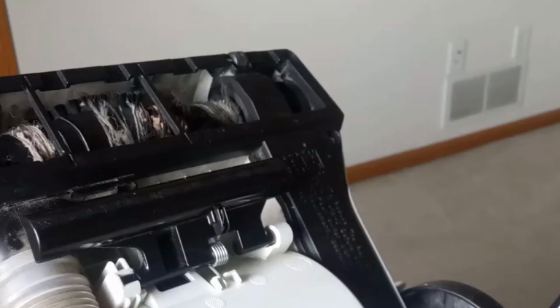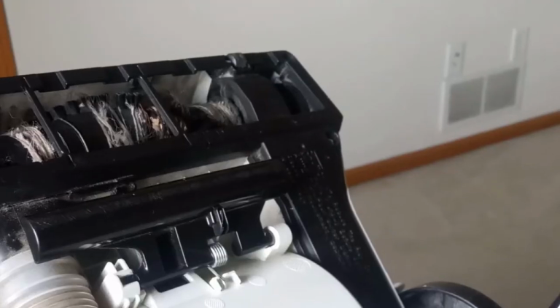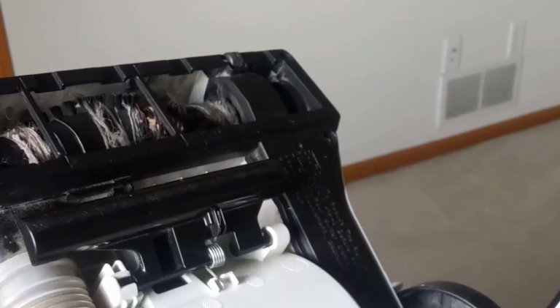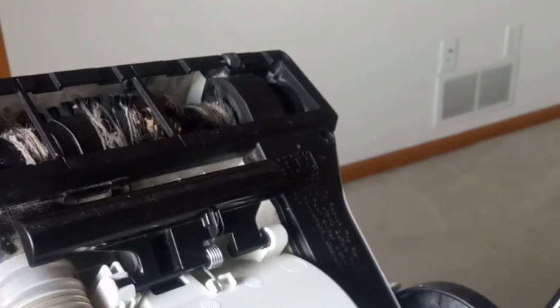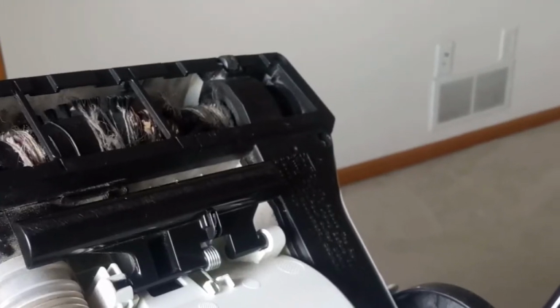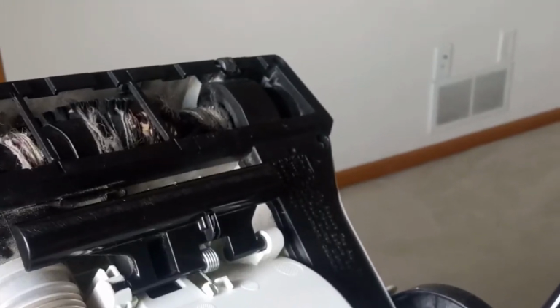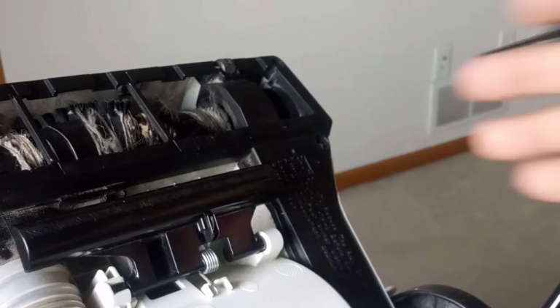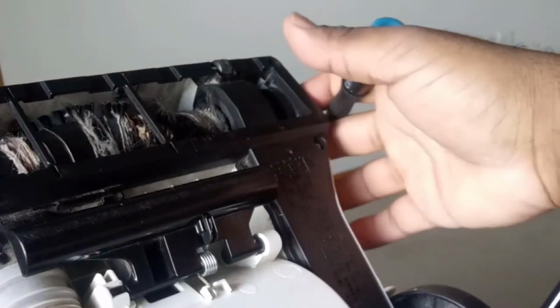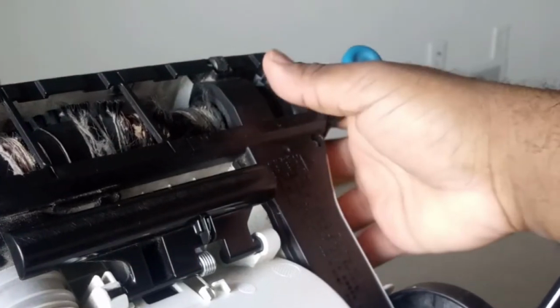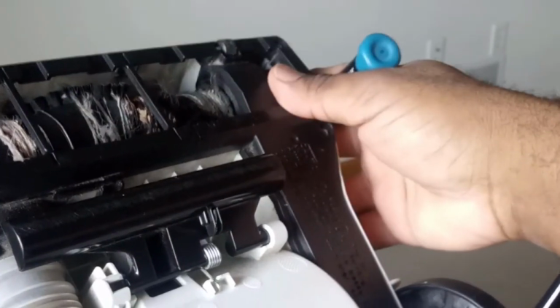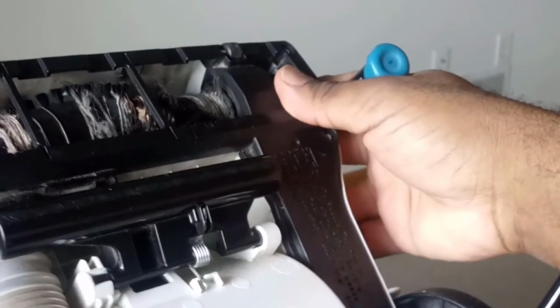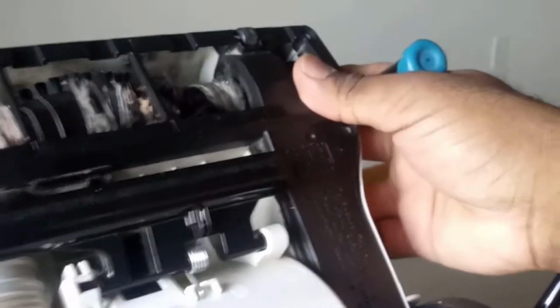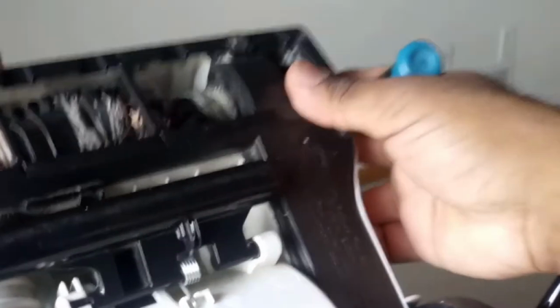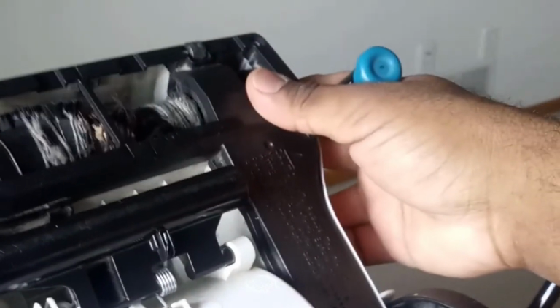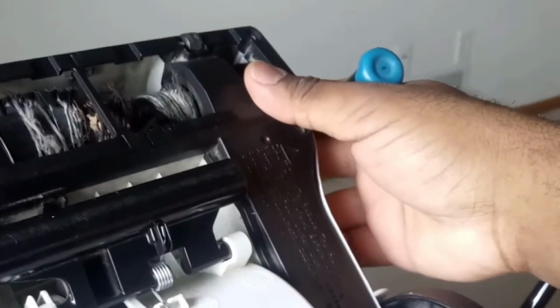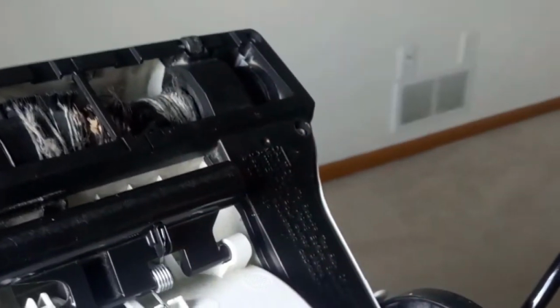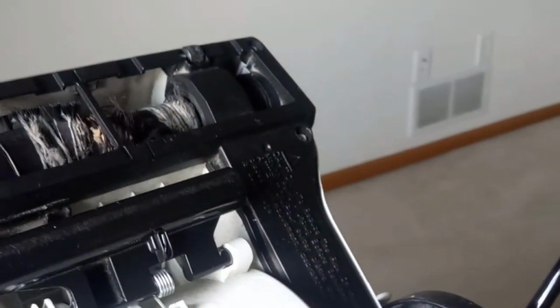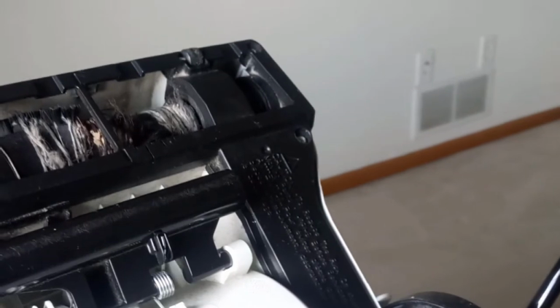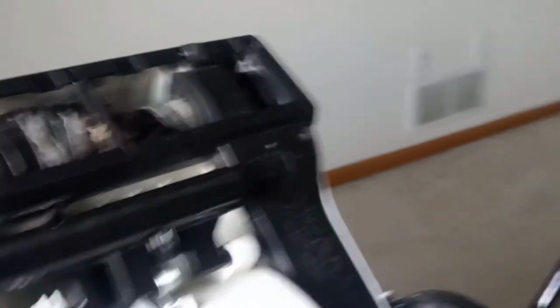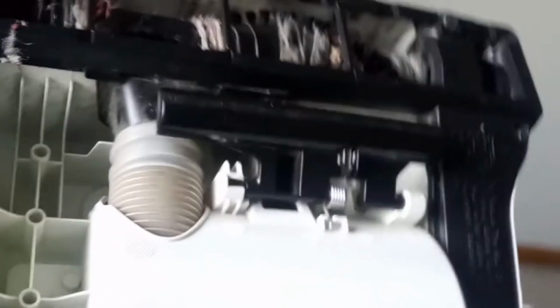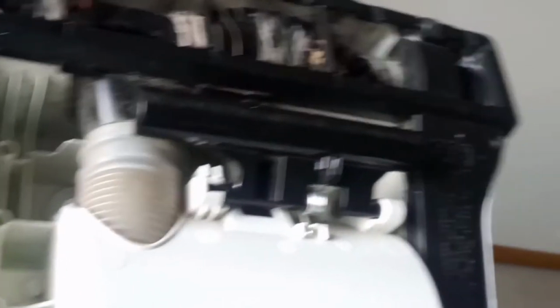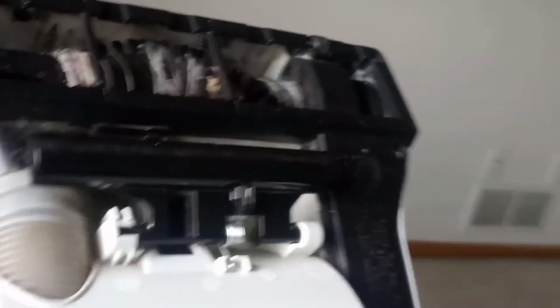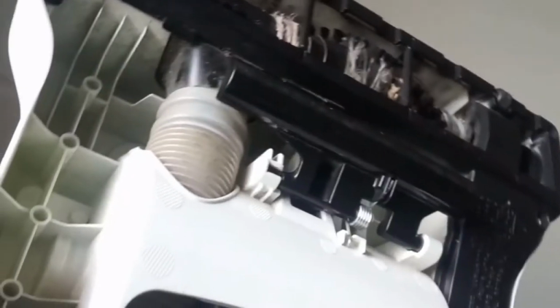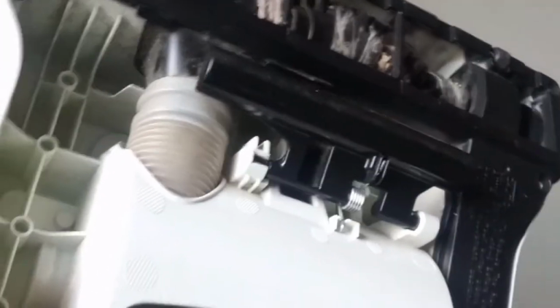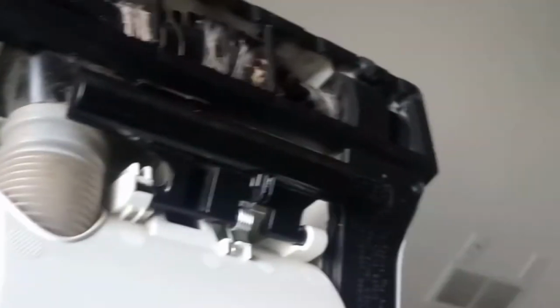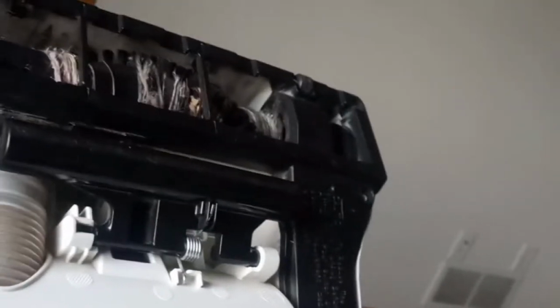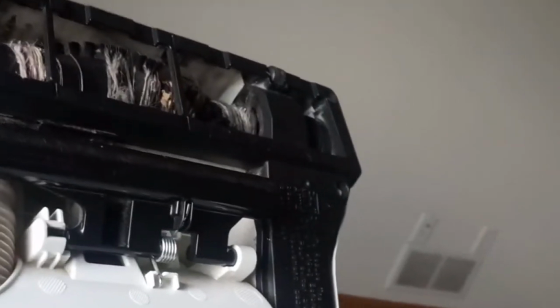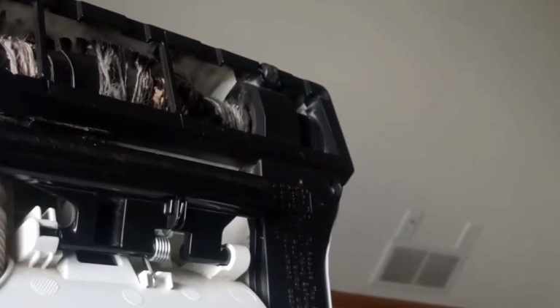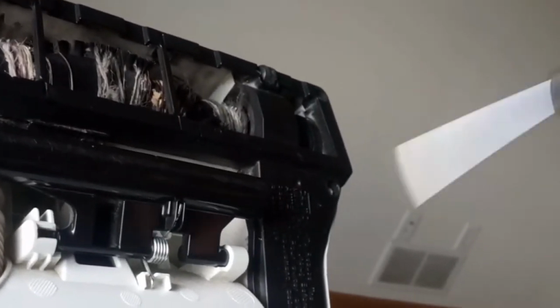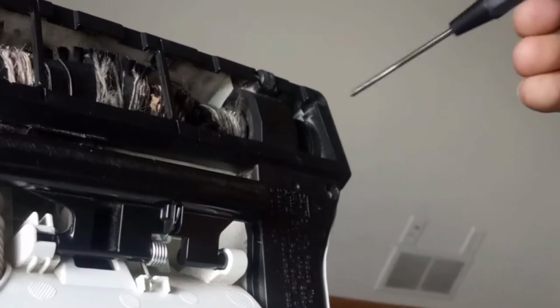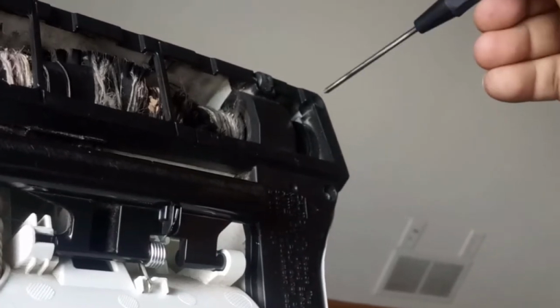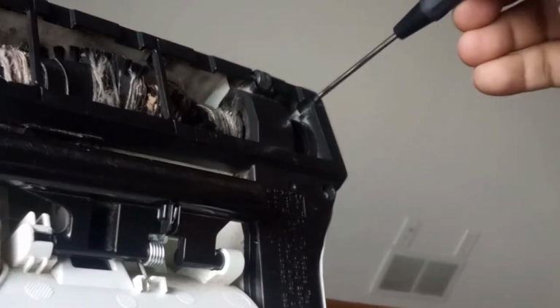Hello everyone and welcome back to my channel. In this video I'm going to show you how to replace the belt on a Black and Decker compact vacuum, and it's straightforward. The first thing we need to do is remove the screws from the housing unit.